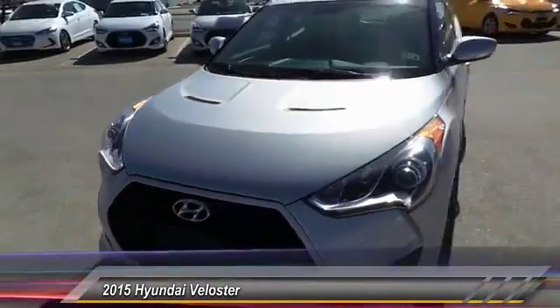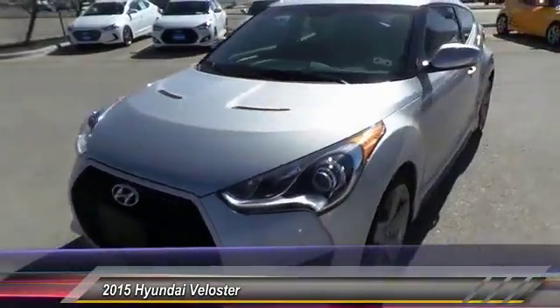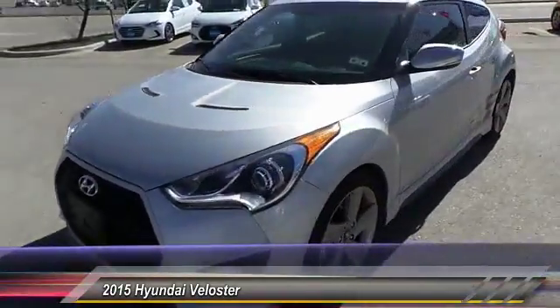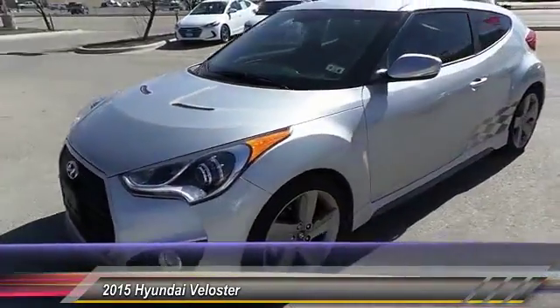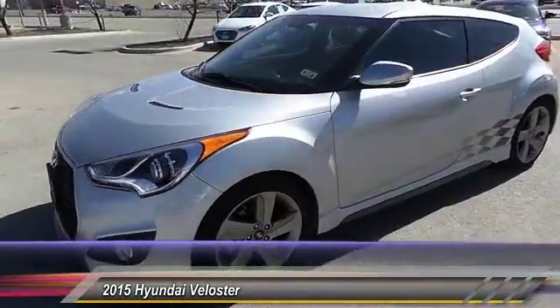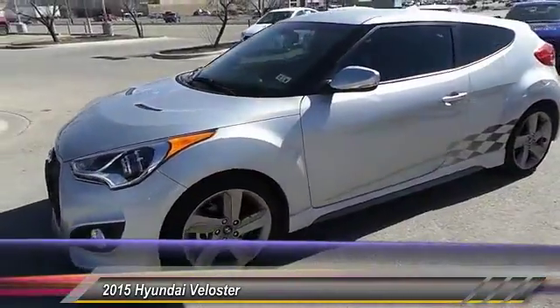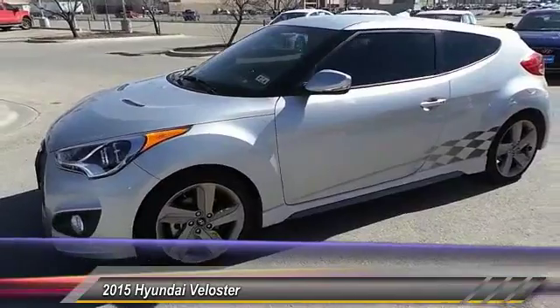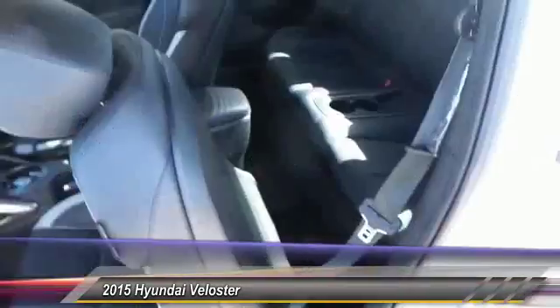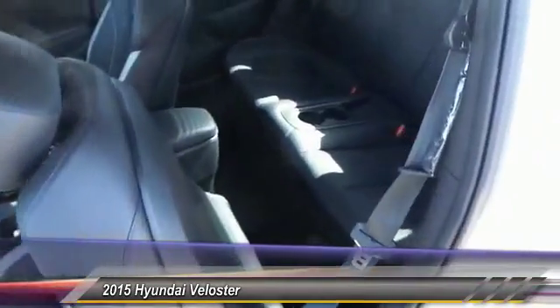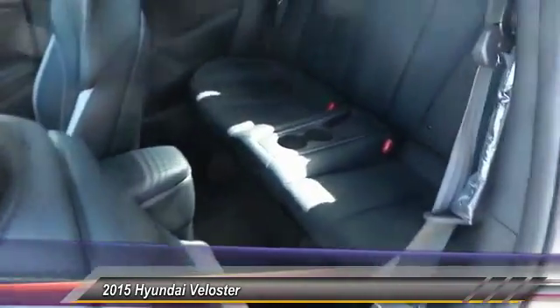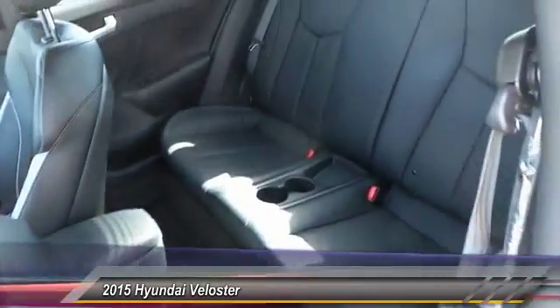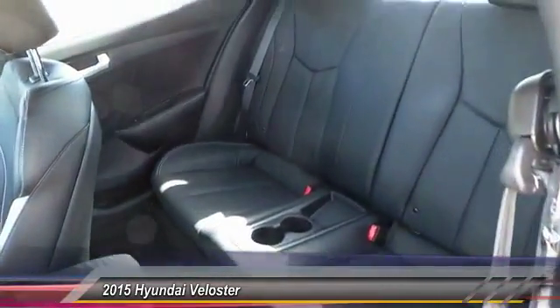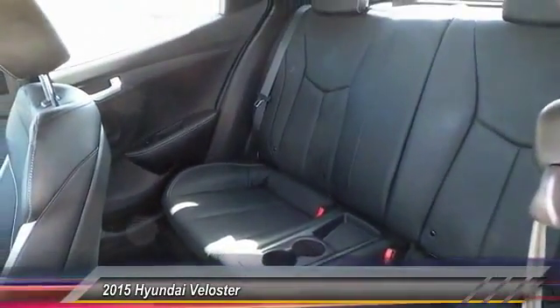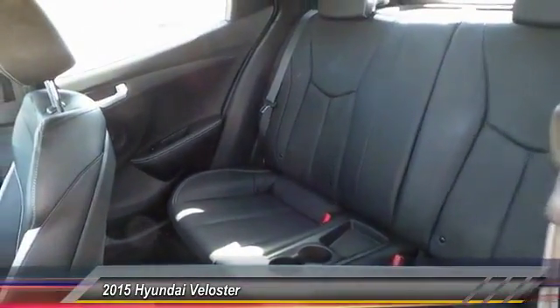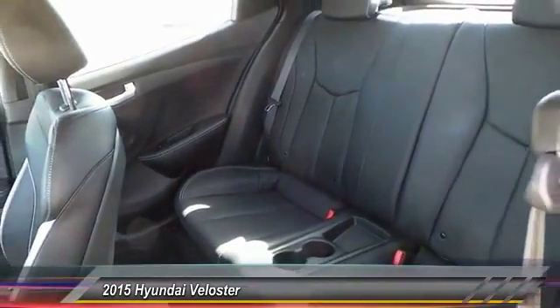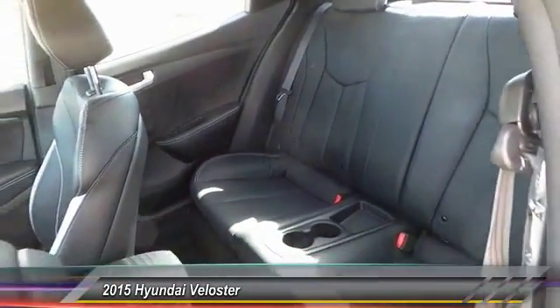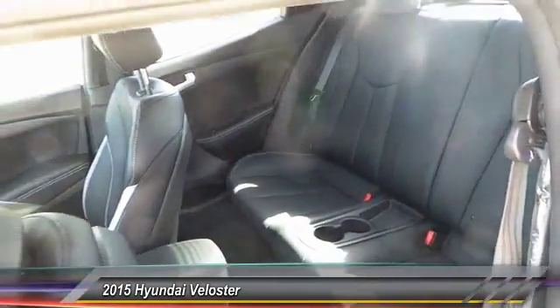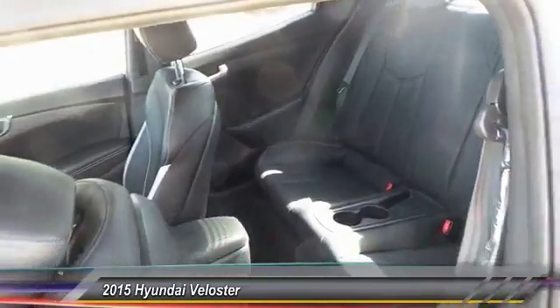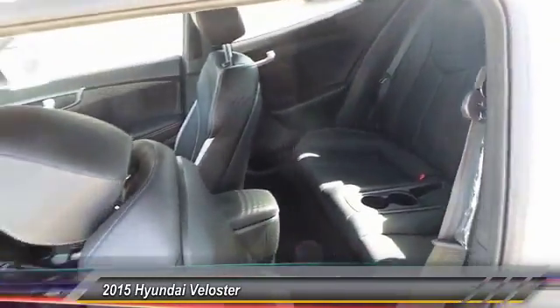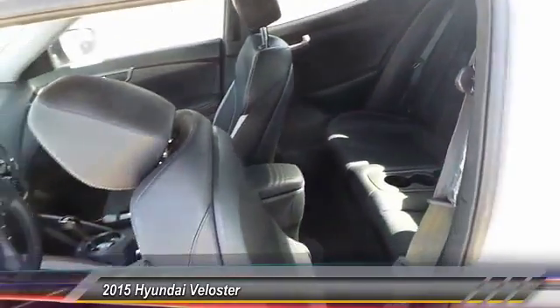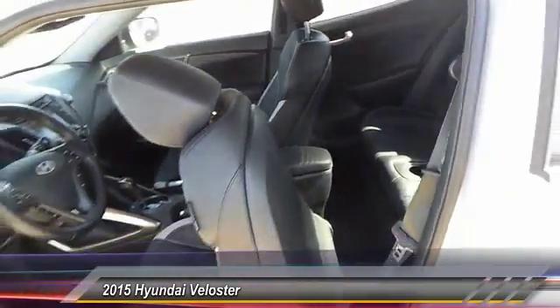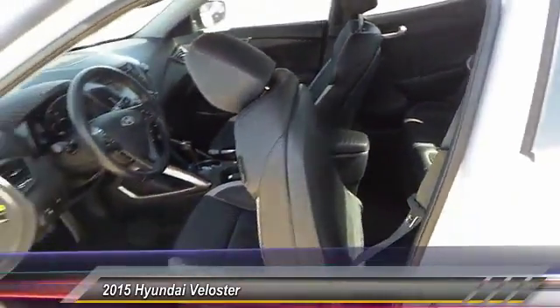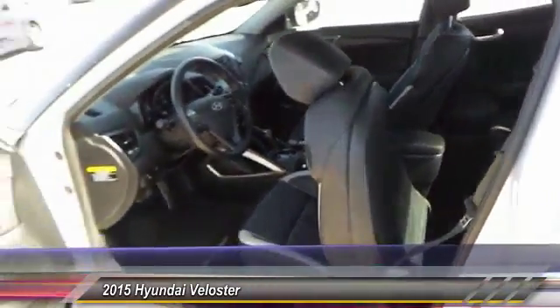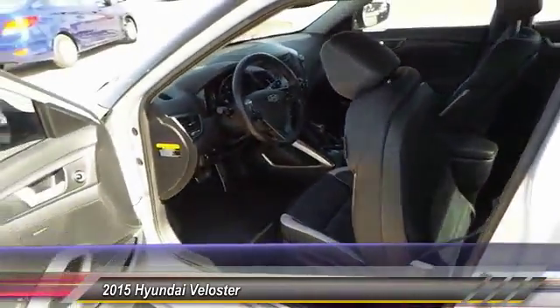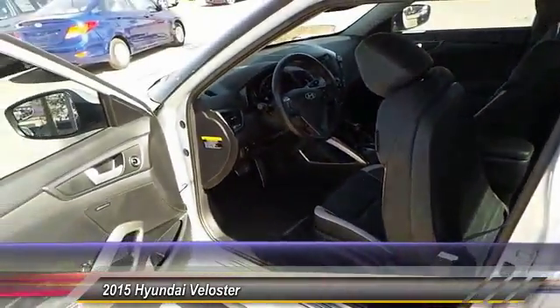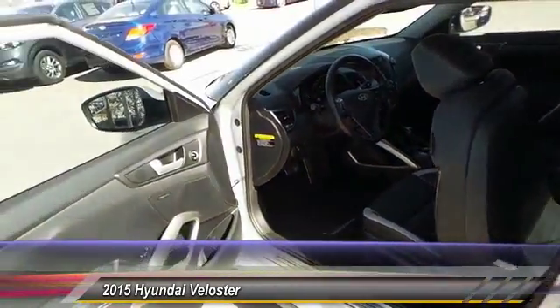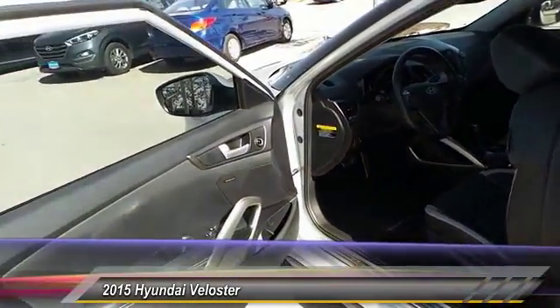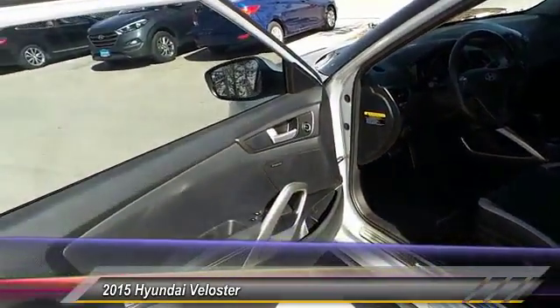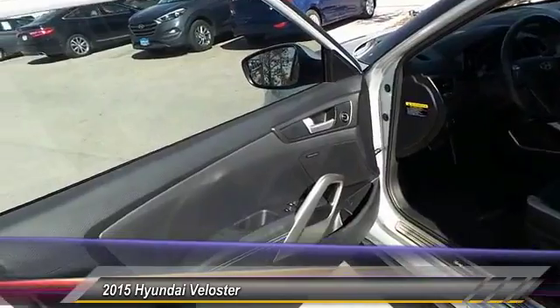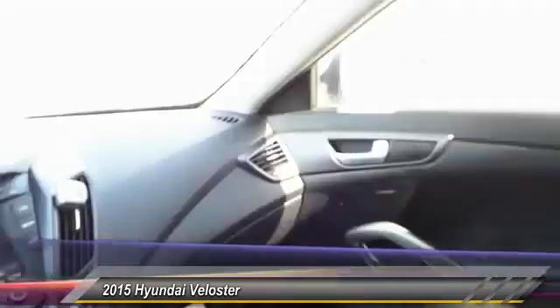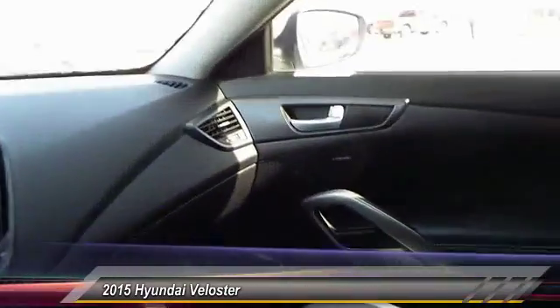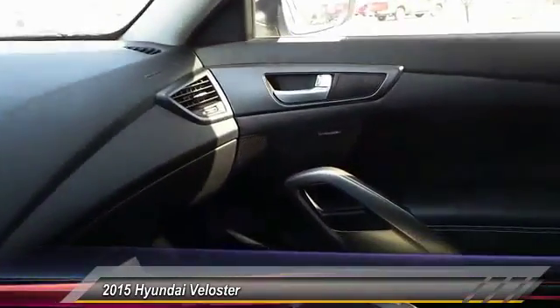Here are some of this vehicle's great options: keyless entry, backup camera, traction control, automatic stability control, fog lamps, security system, child safety locks, dual front airbags, chrome wheels, and tilt steering wheel.